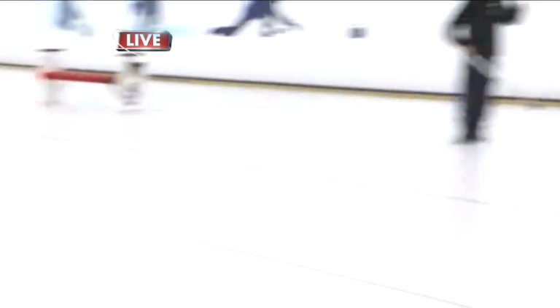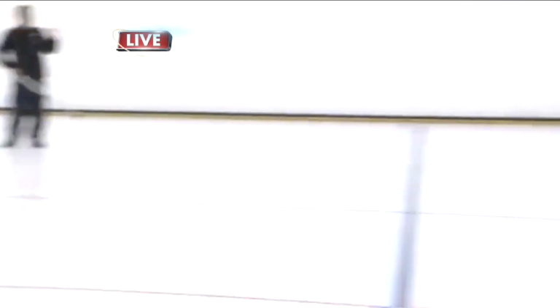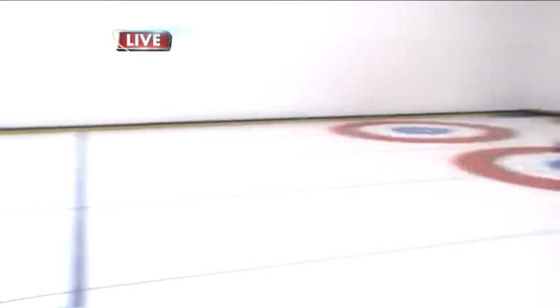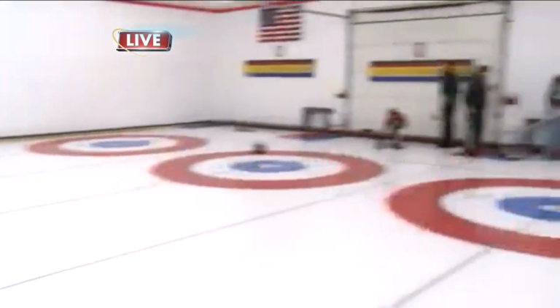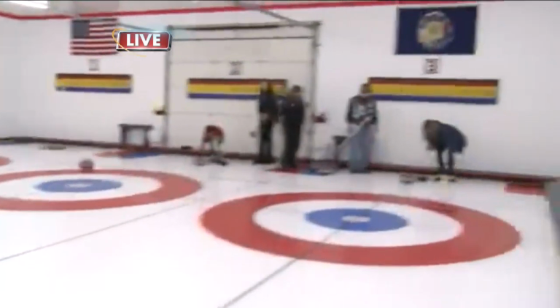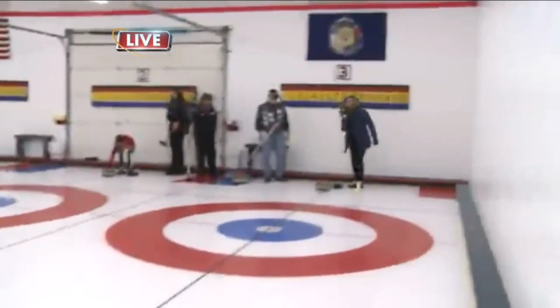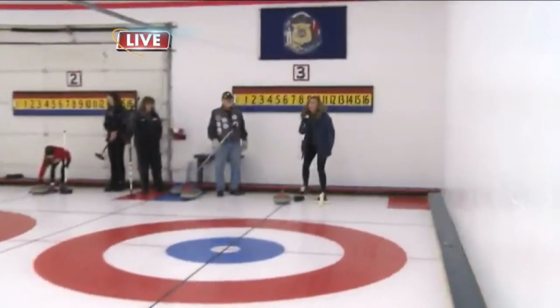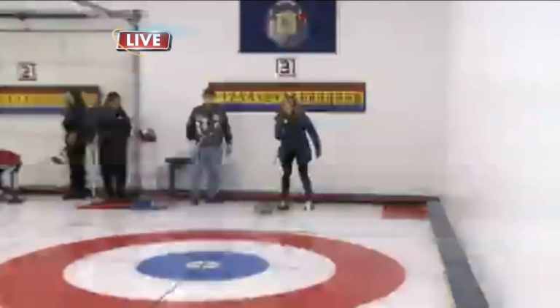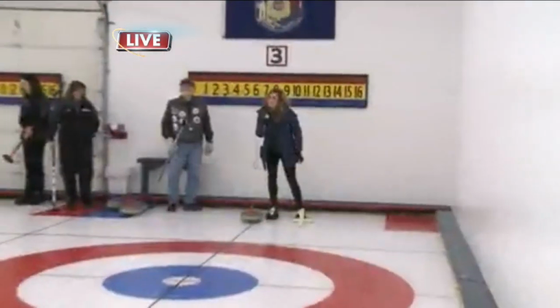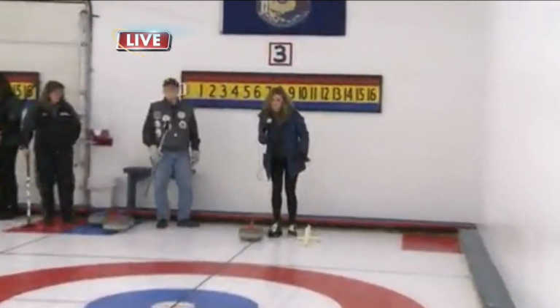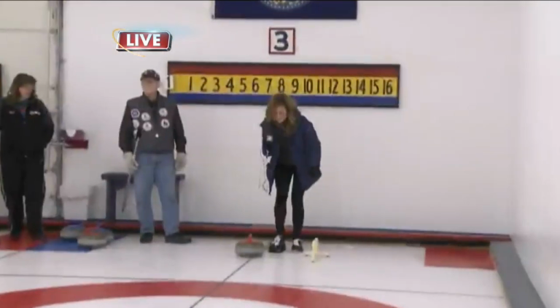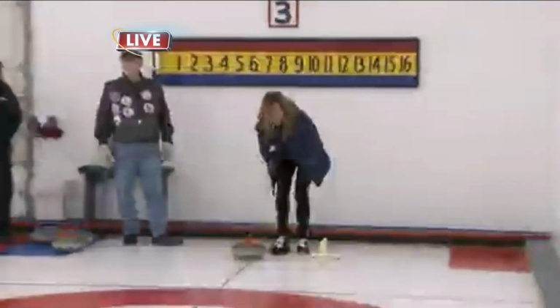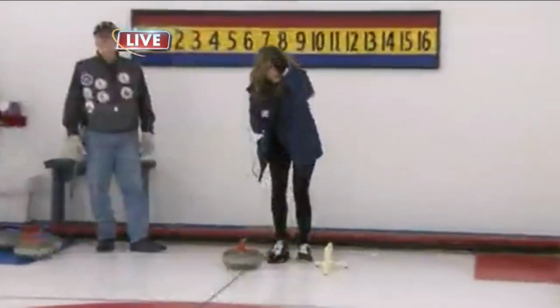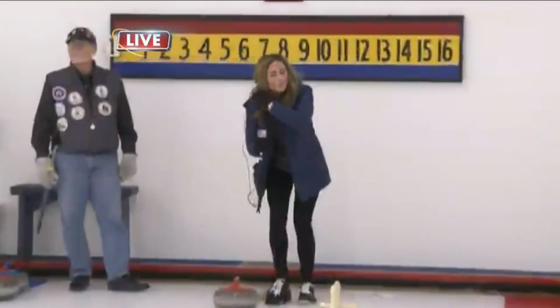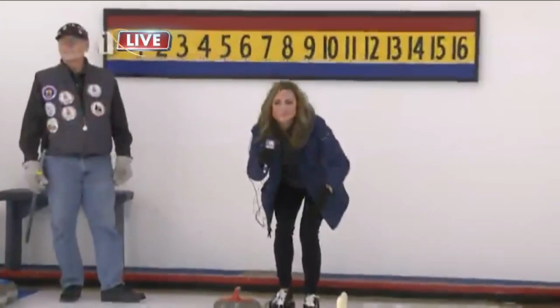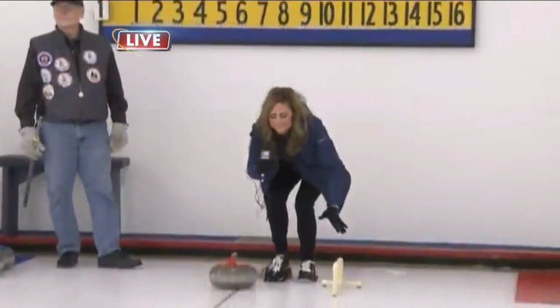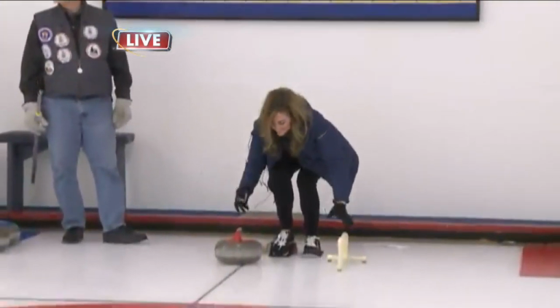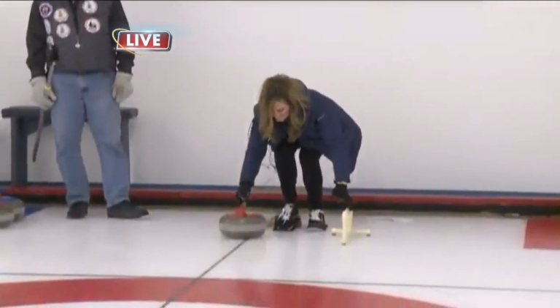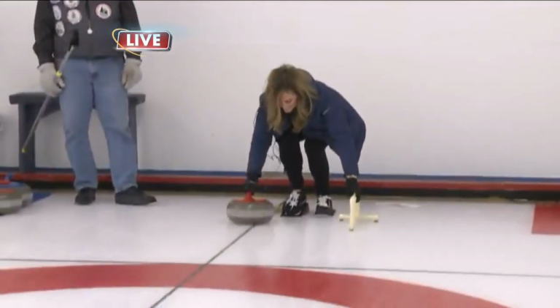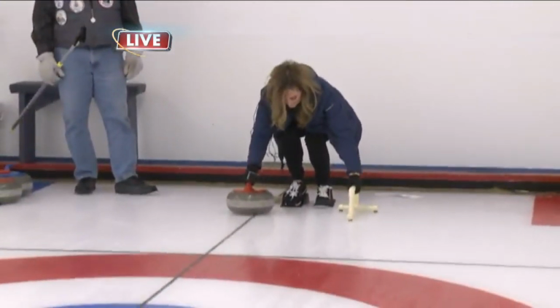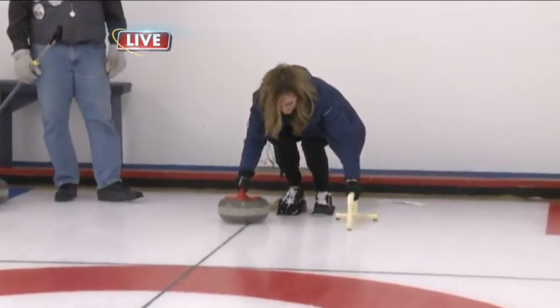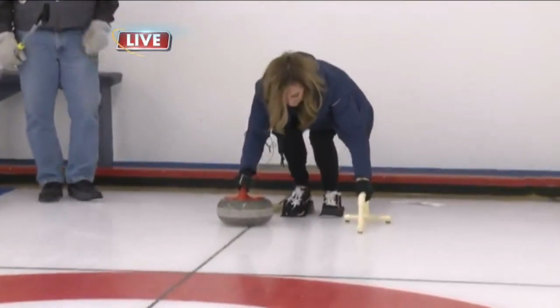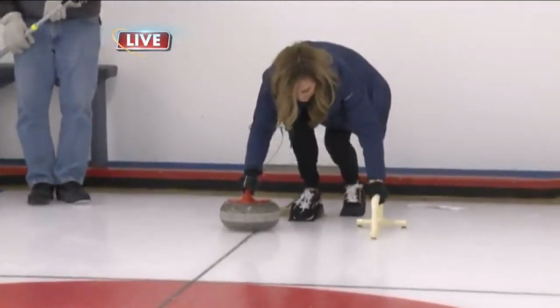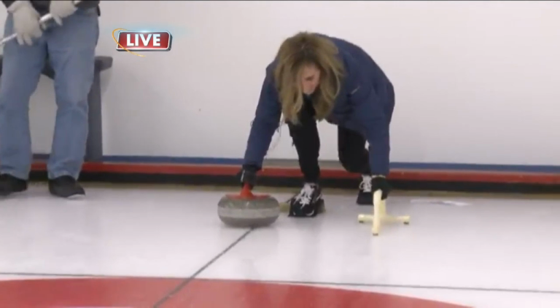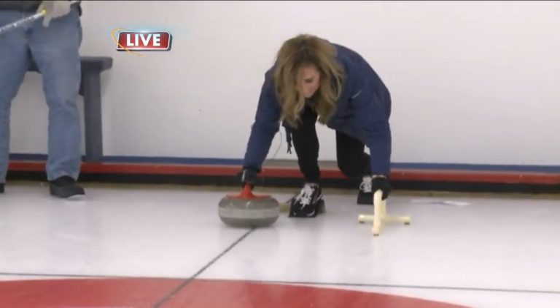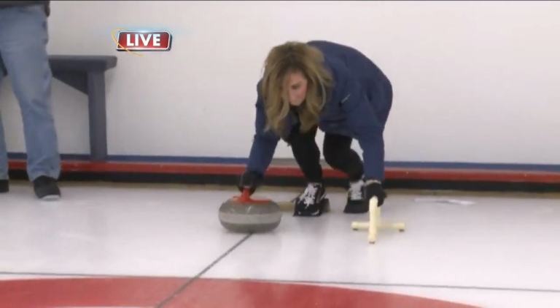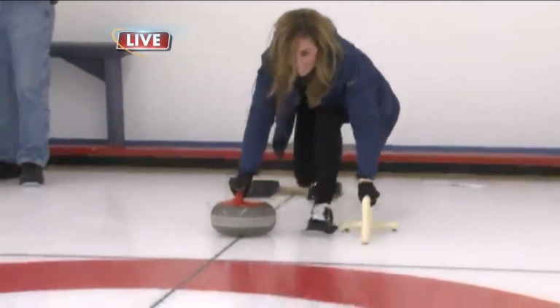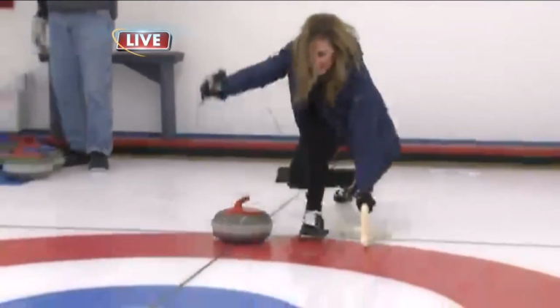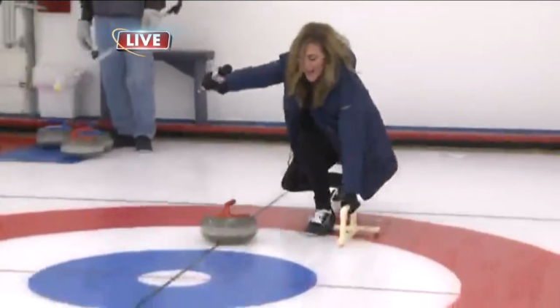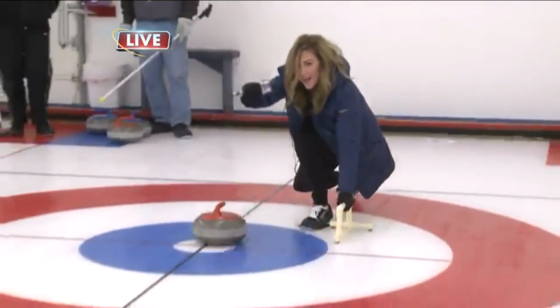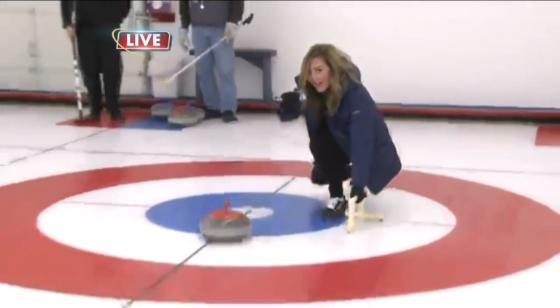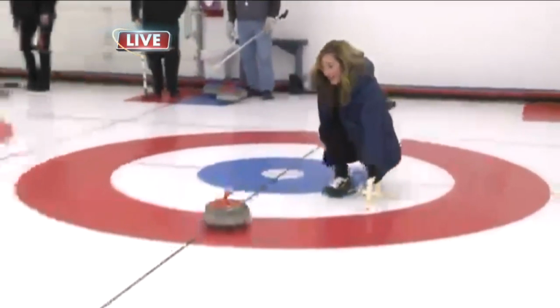Alright, now the moment you've all been waiting for. Let's see if I can do this.